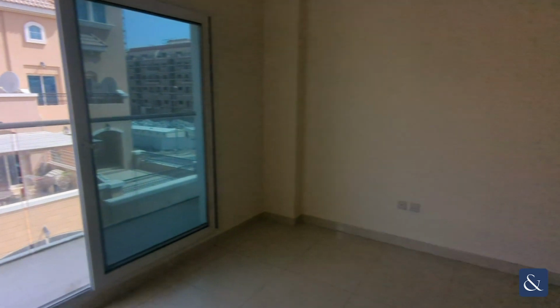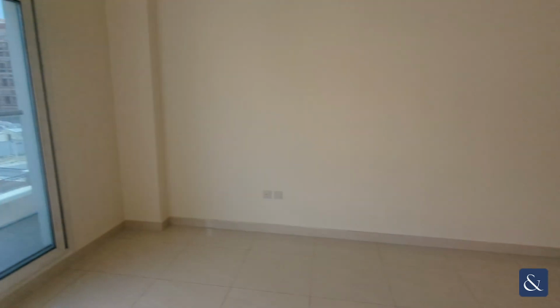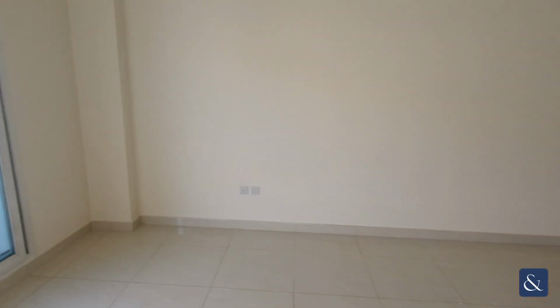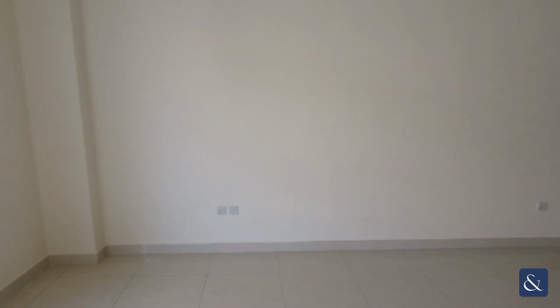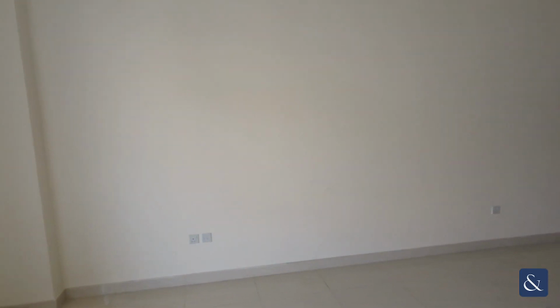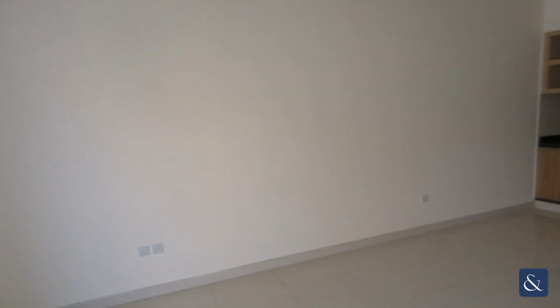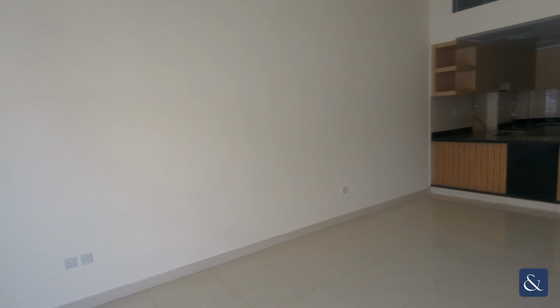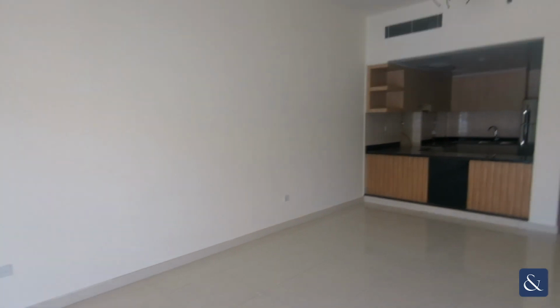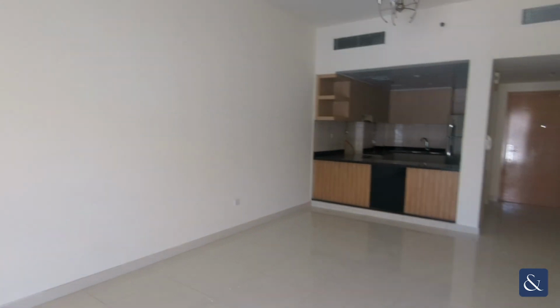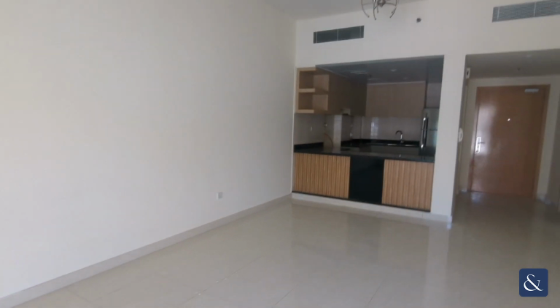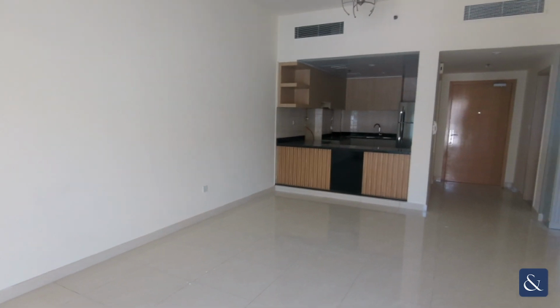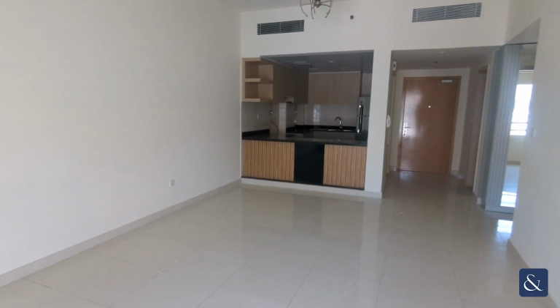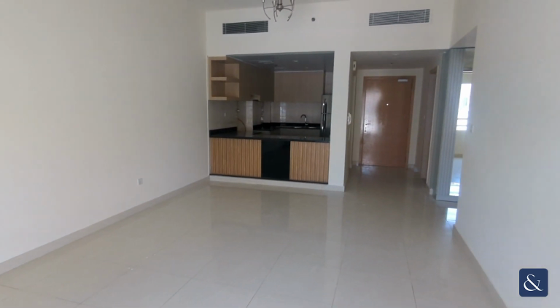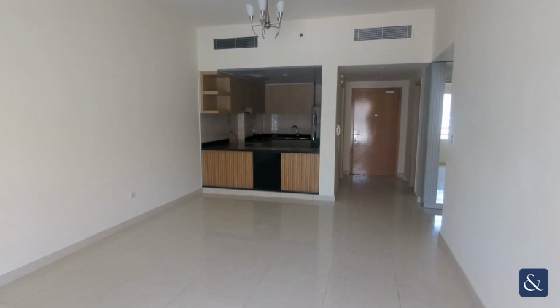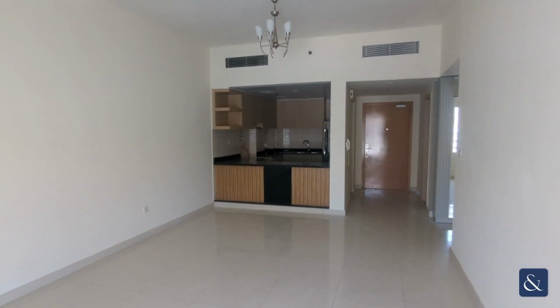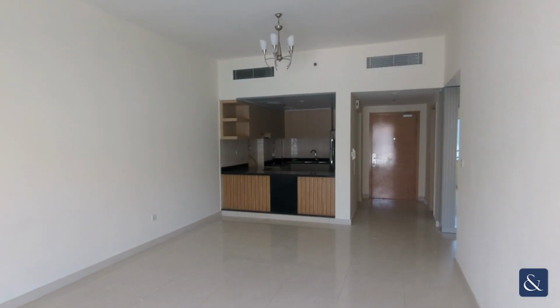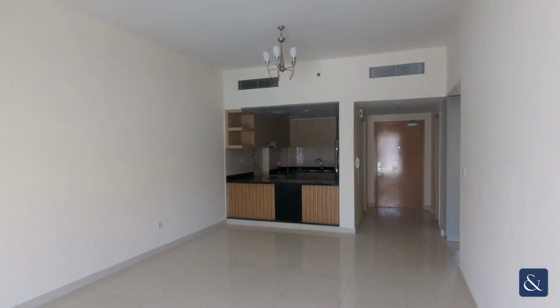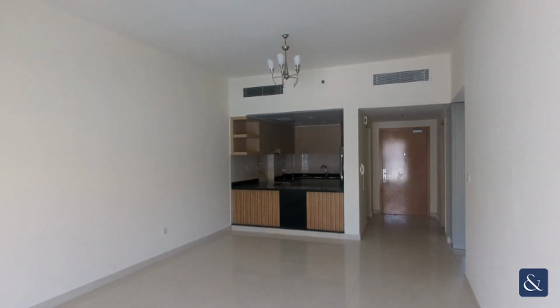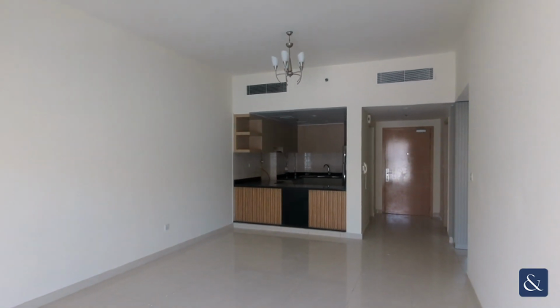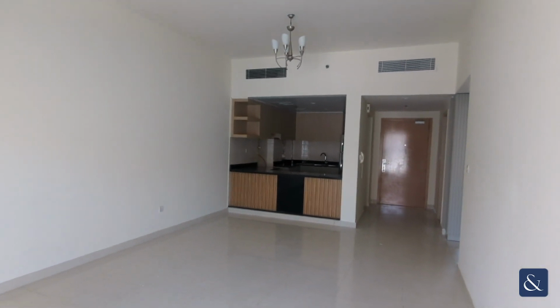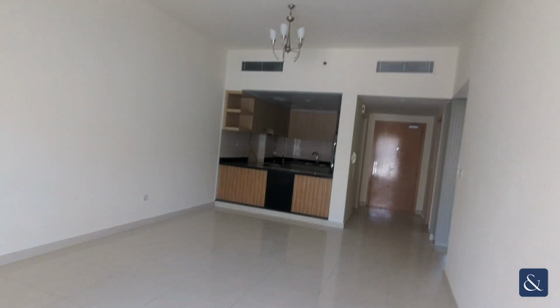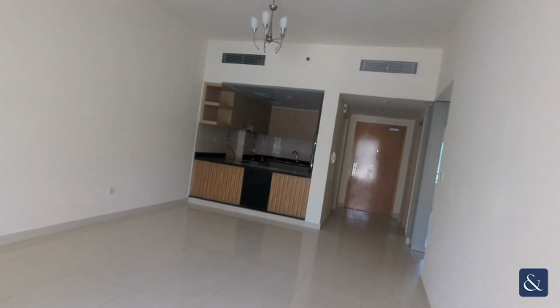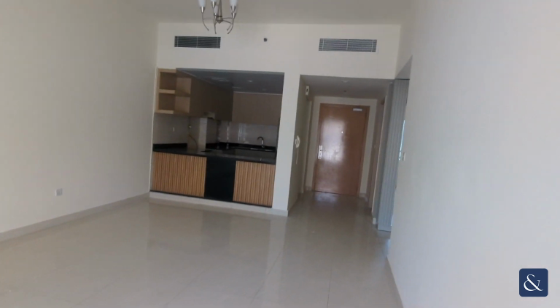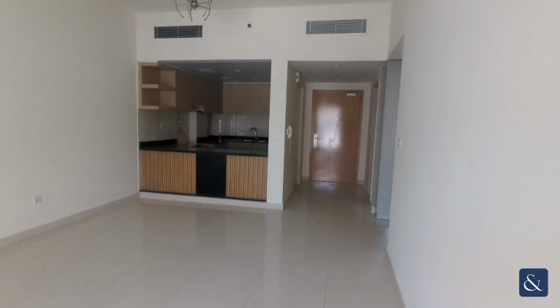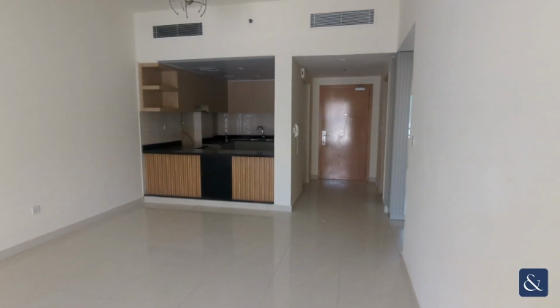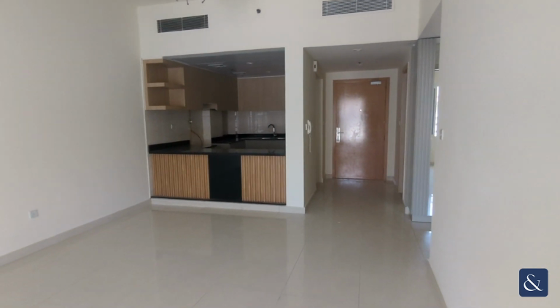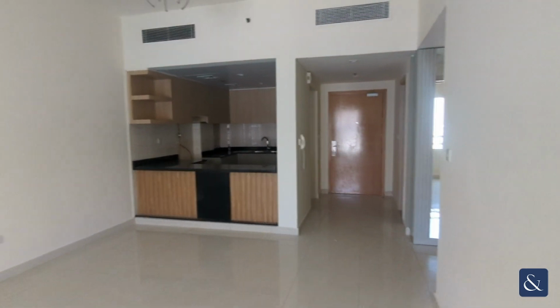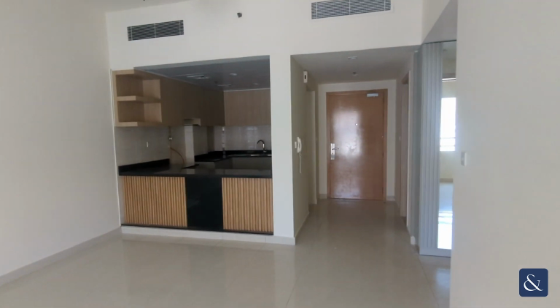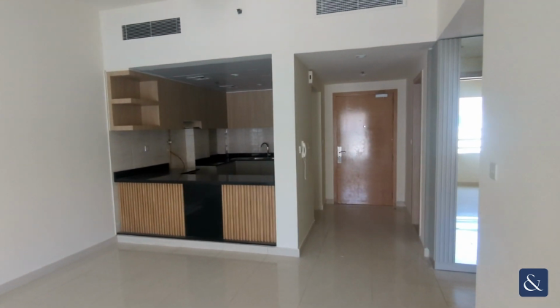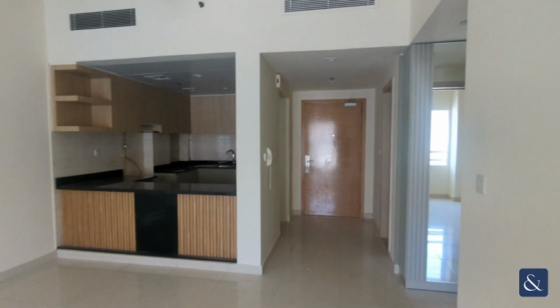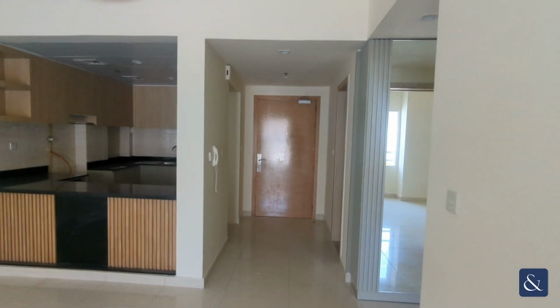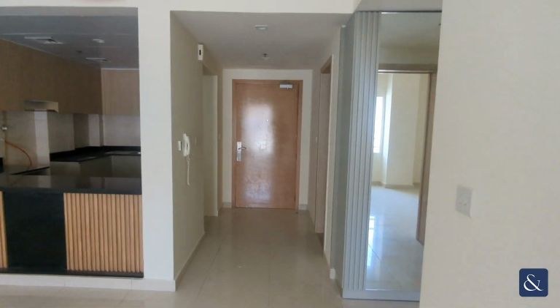You have lots and lots of room here — big, open space with plenty of room for all your furniture: a dining table, couch, you can fit it all up.